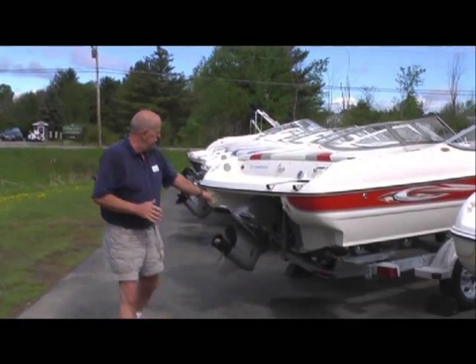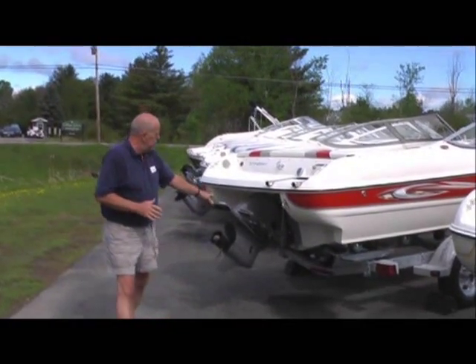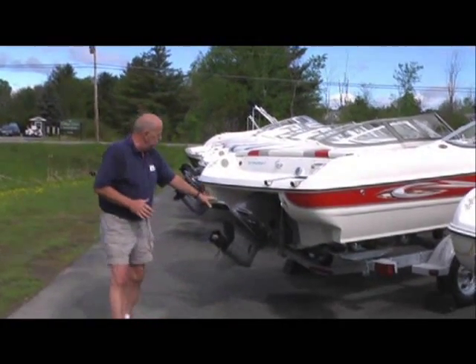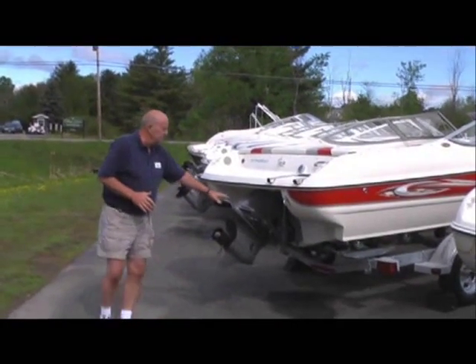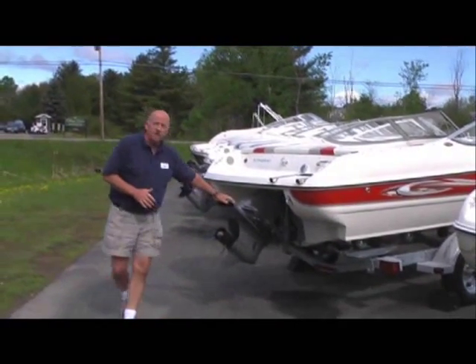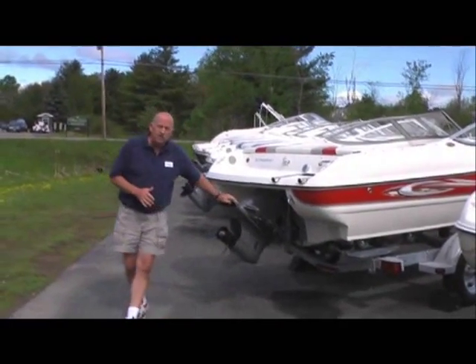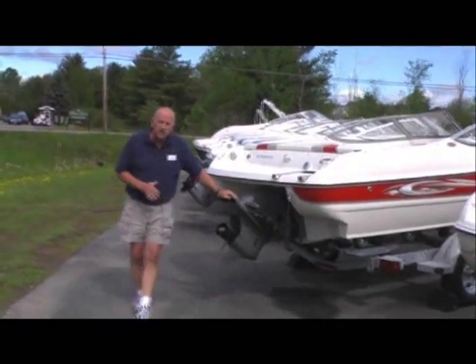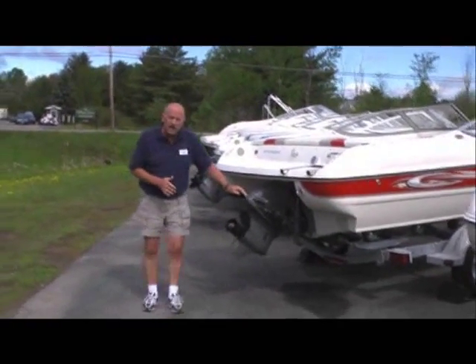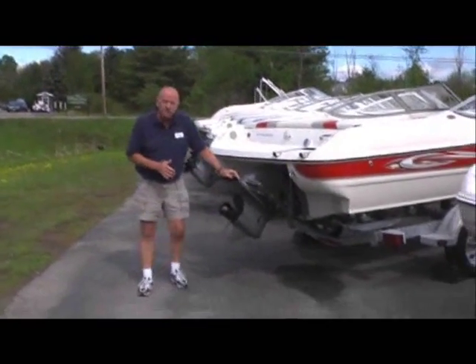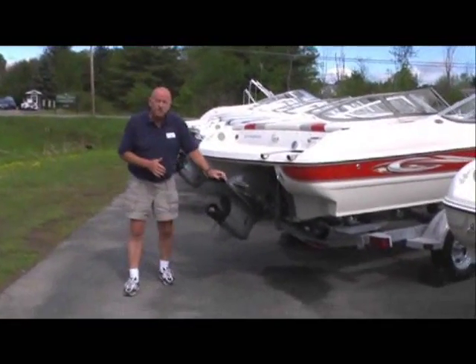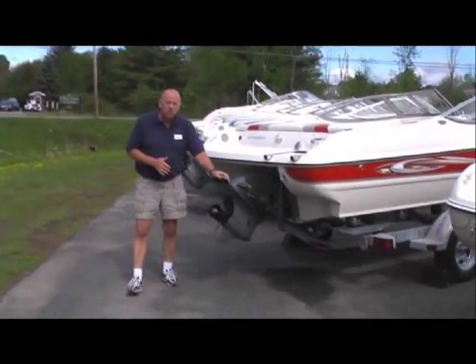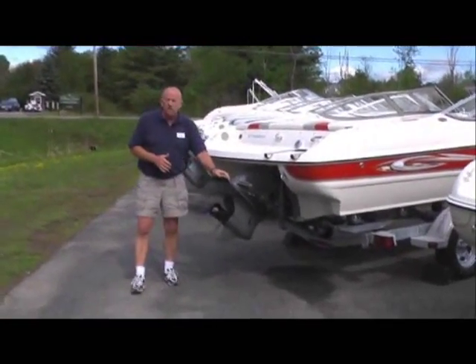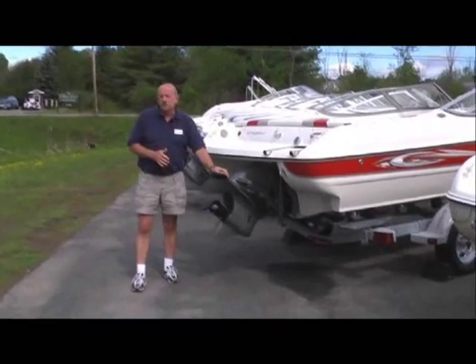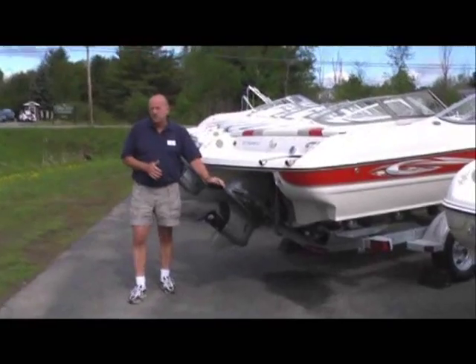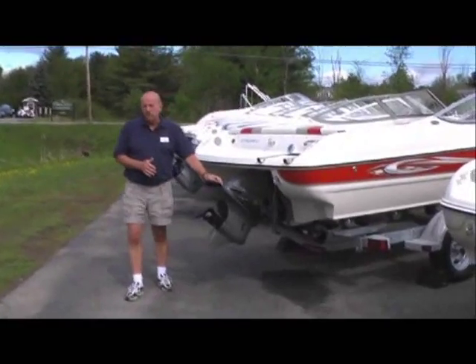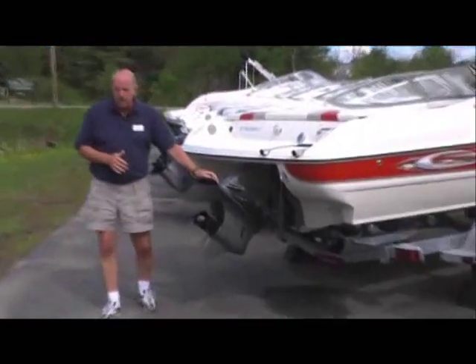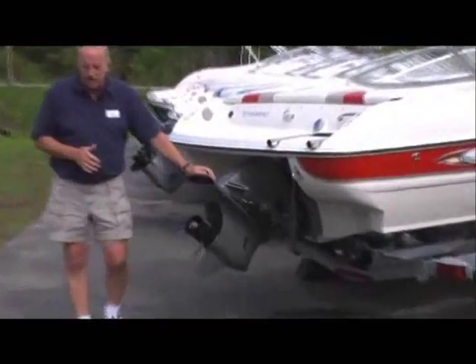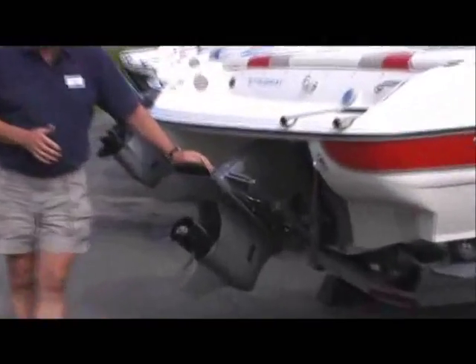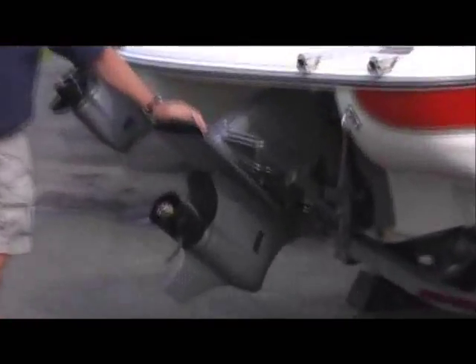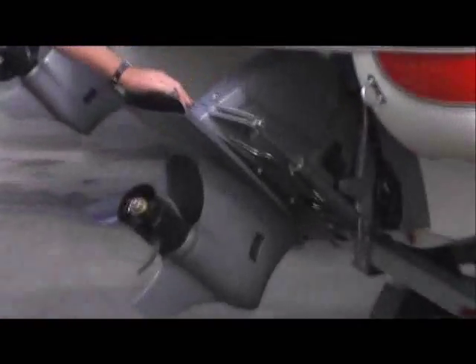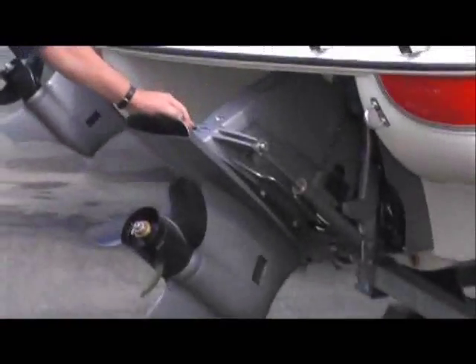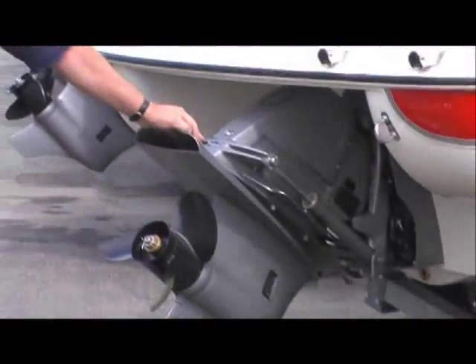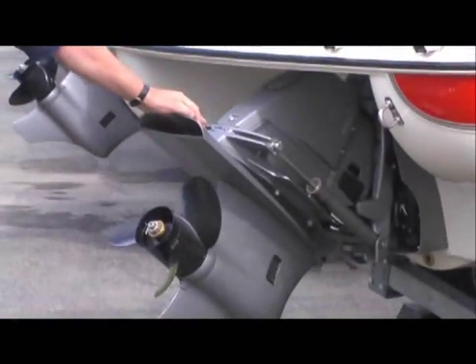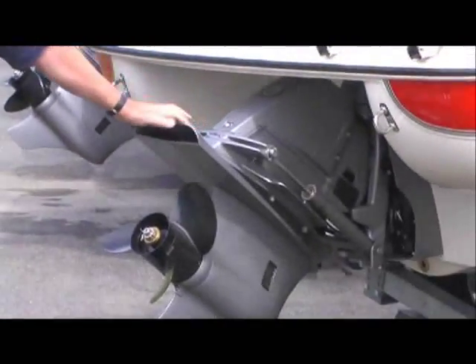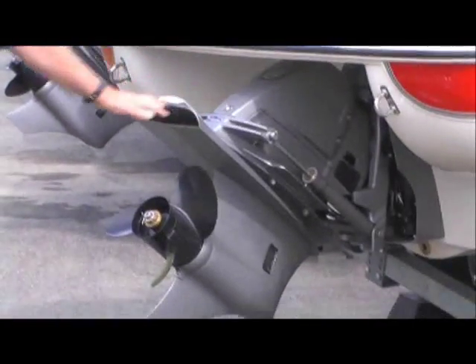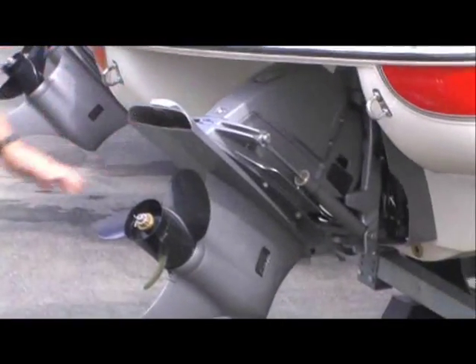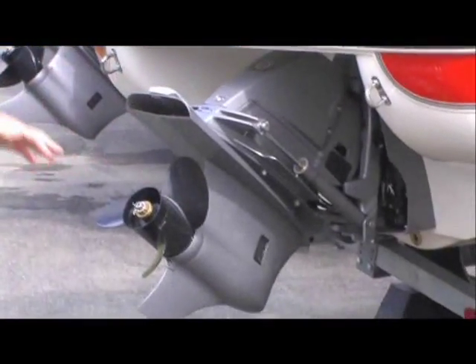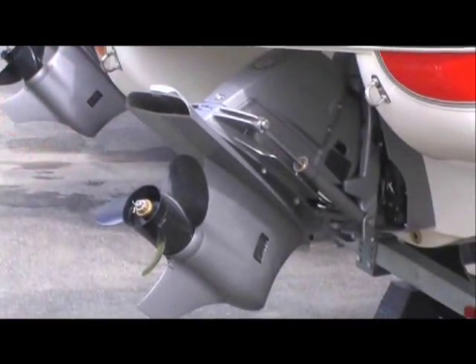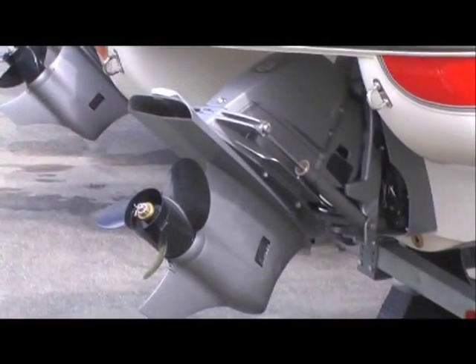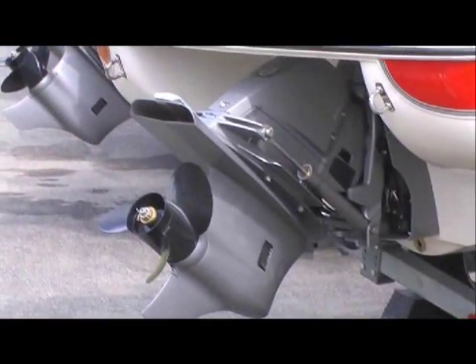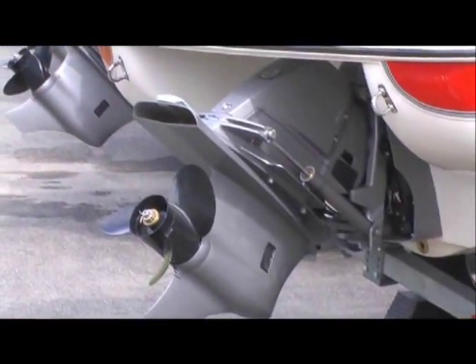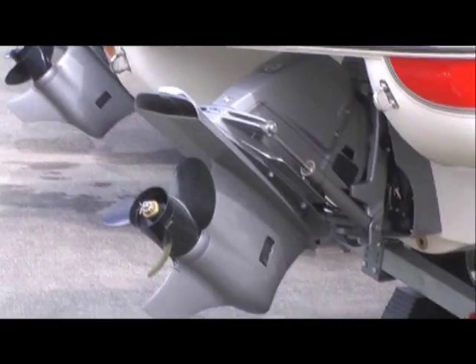We run with the Volvo Drives. One thing with the Volvo Drives is they all carry a five-year warranty on your complete powertrain.